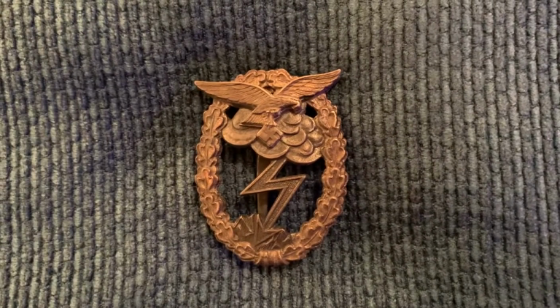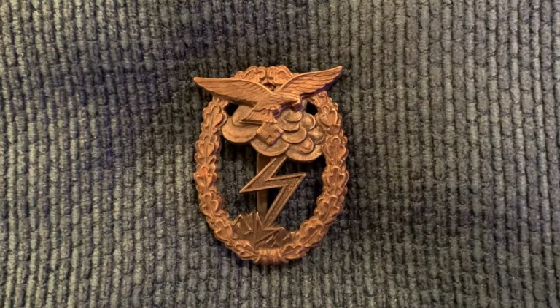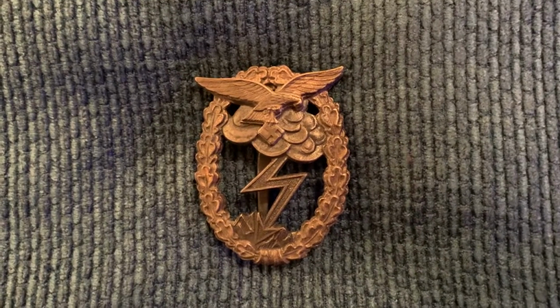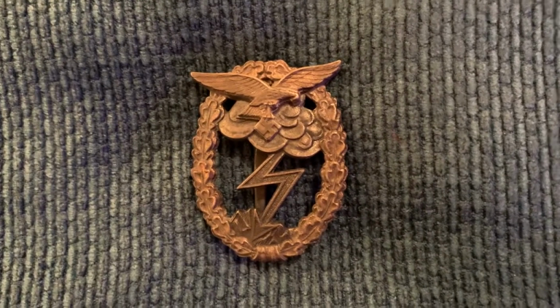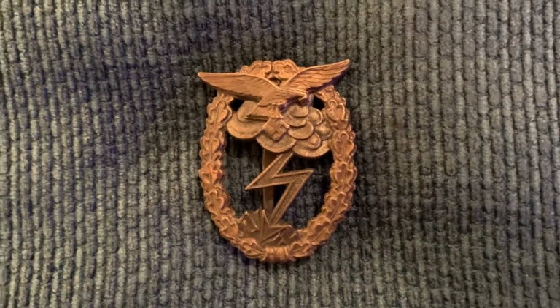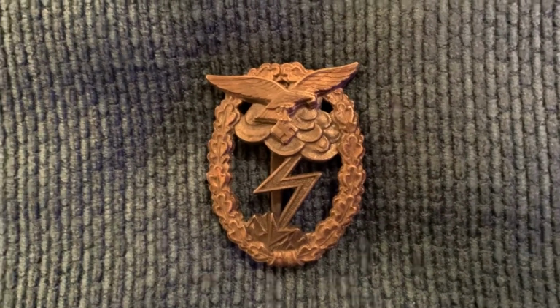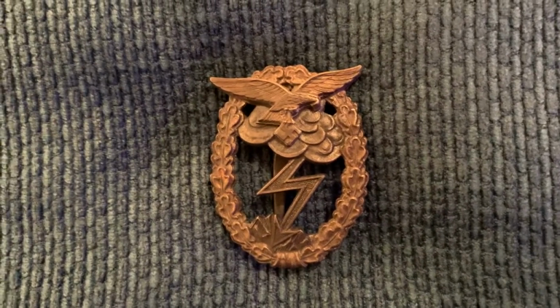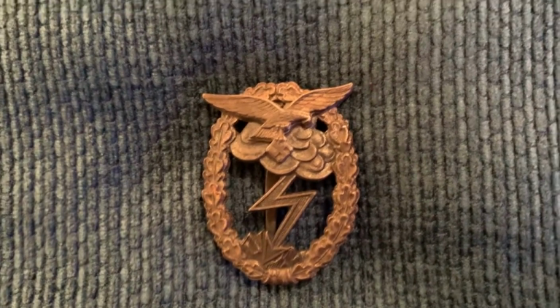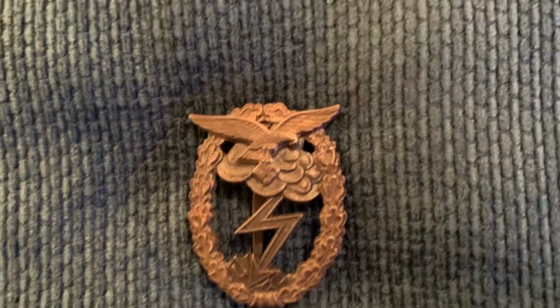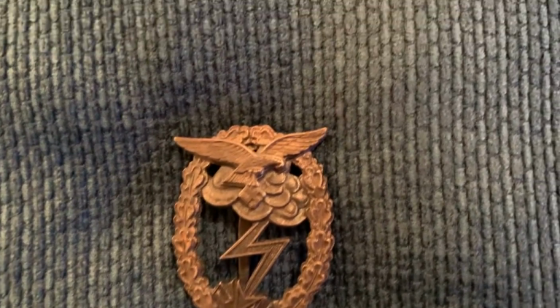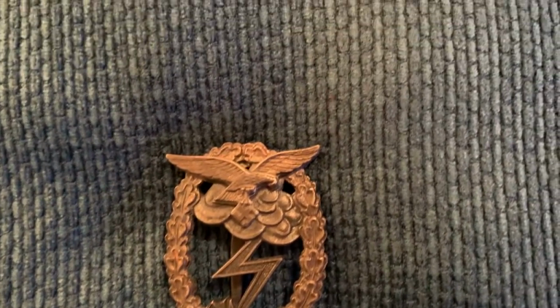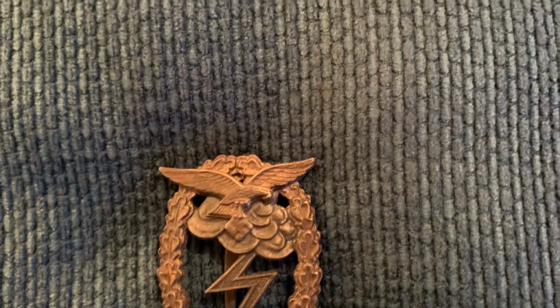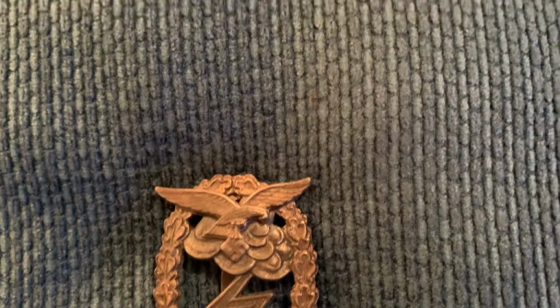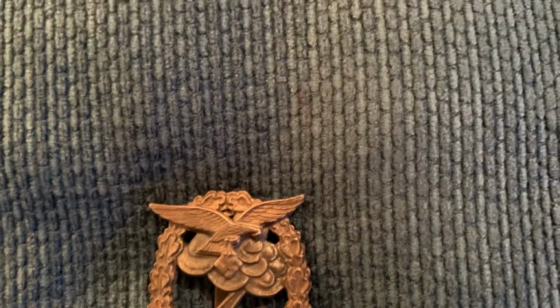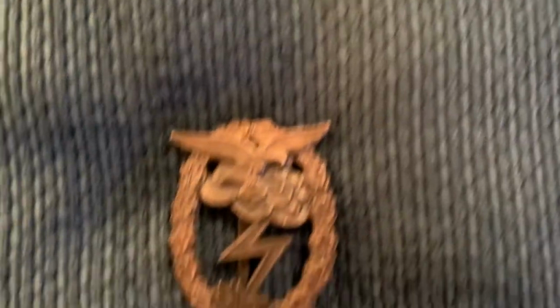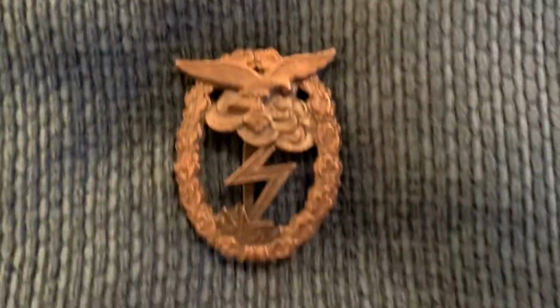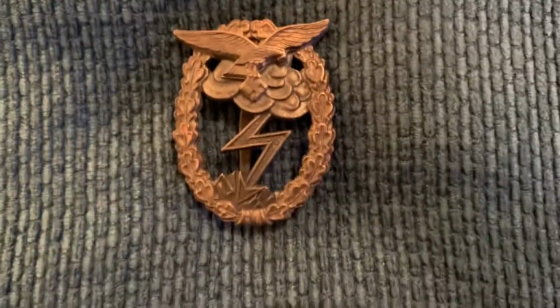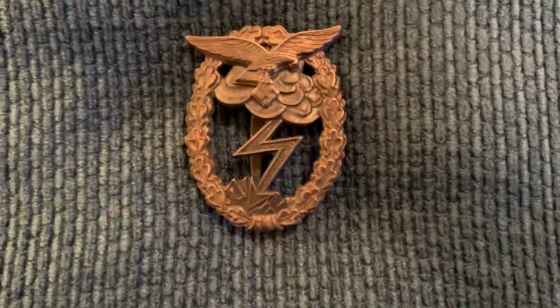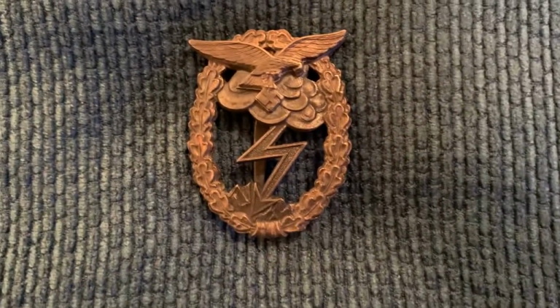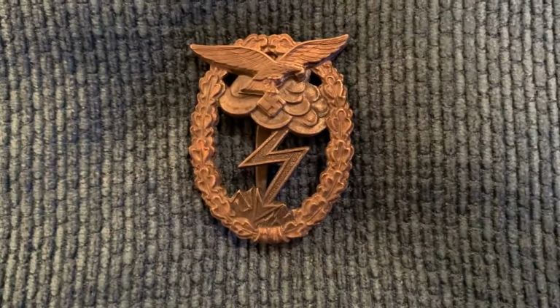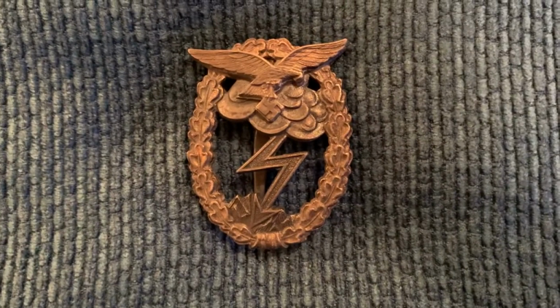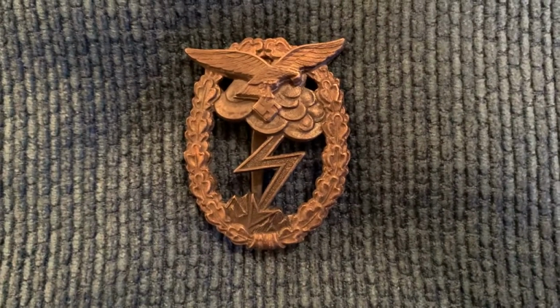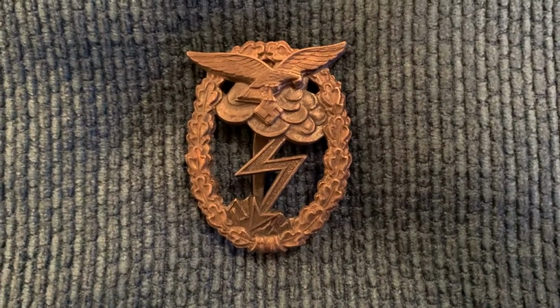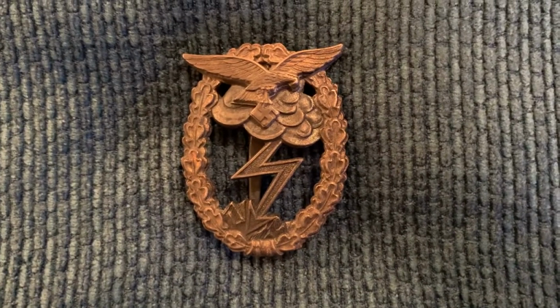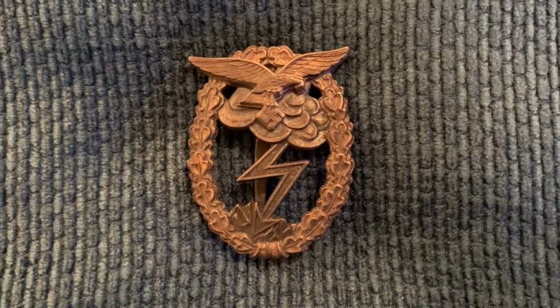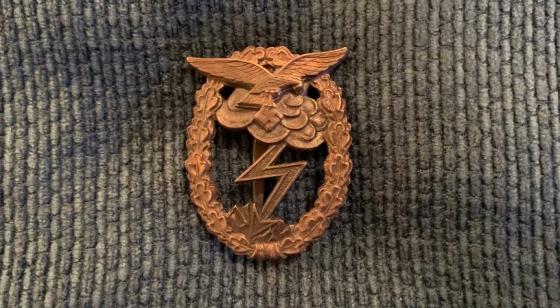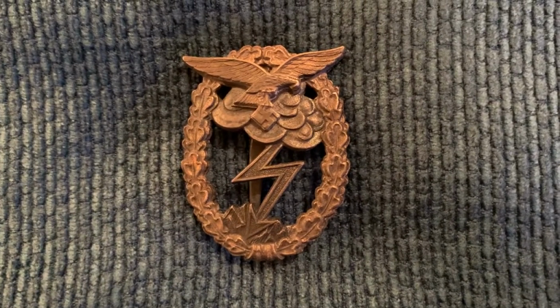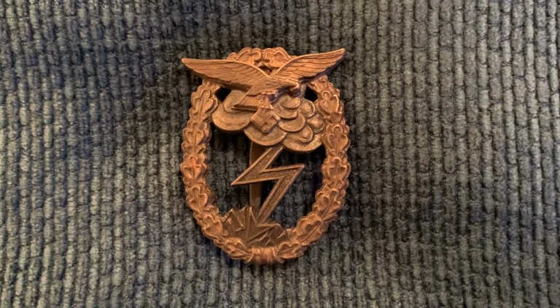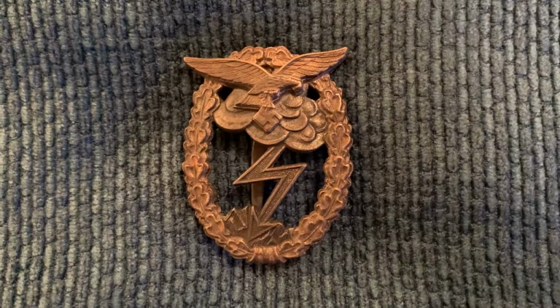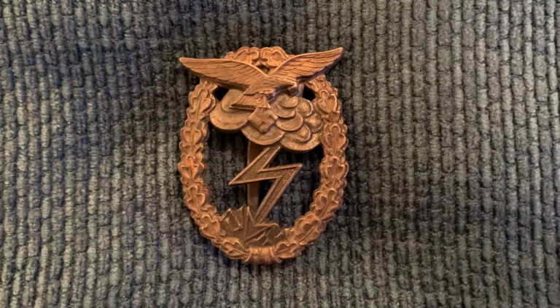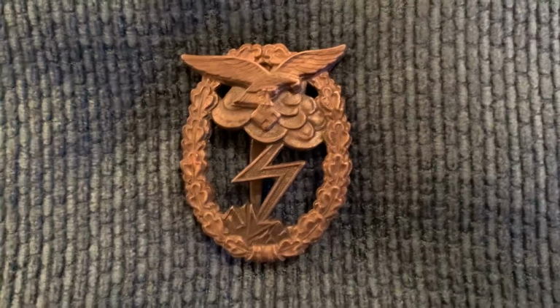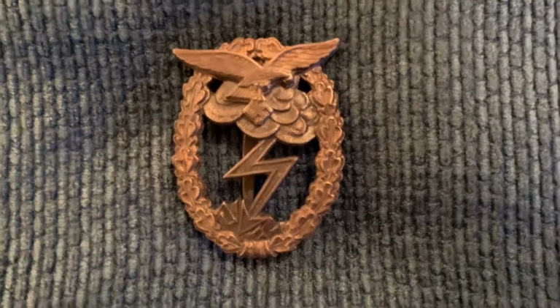I like this. Look at that, it's a little spider. Here's a Ground Assault Badge — look at that Ground Assault Badge.